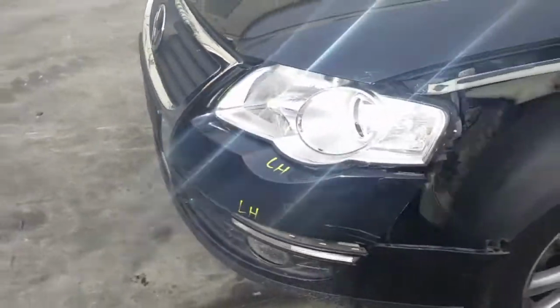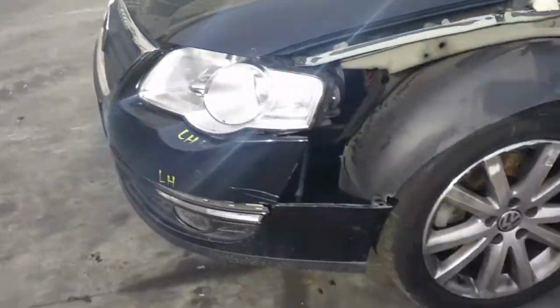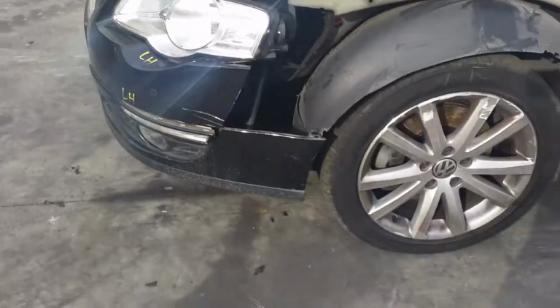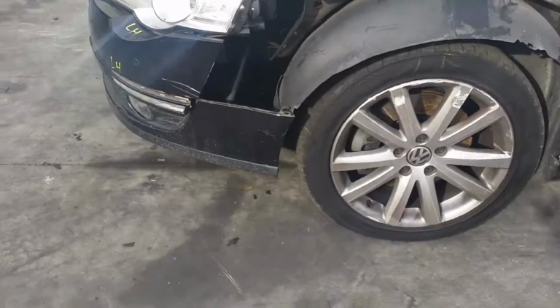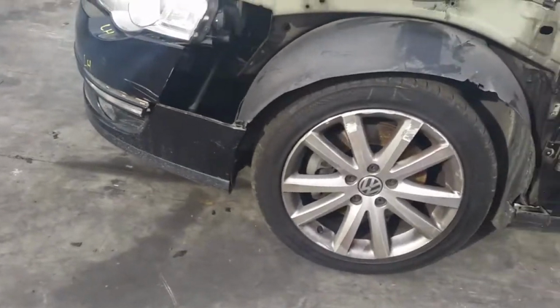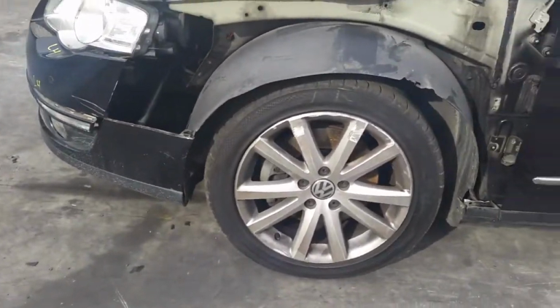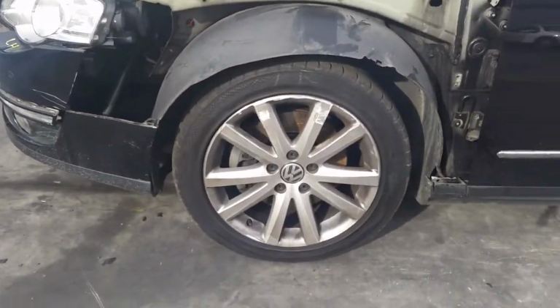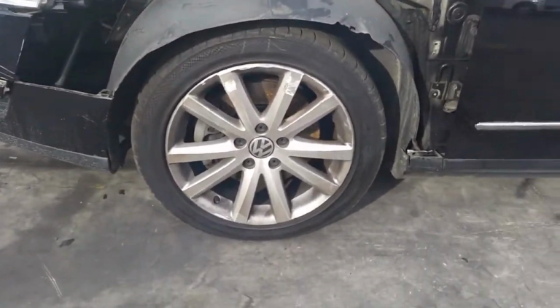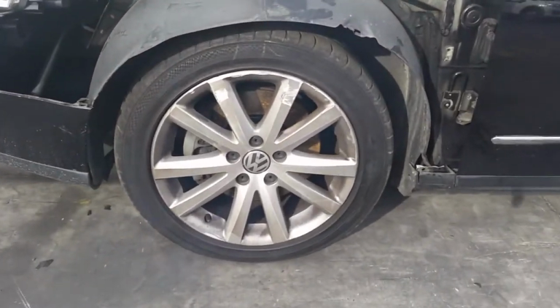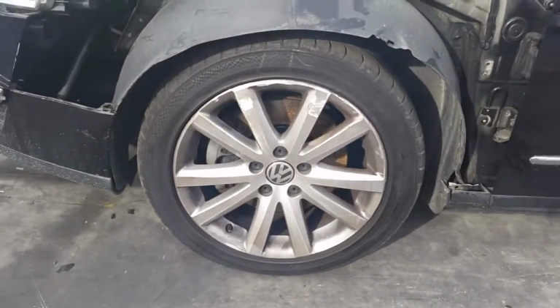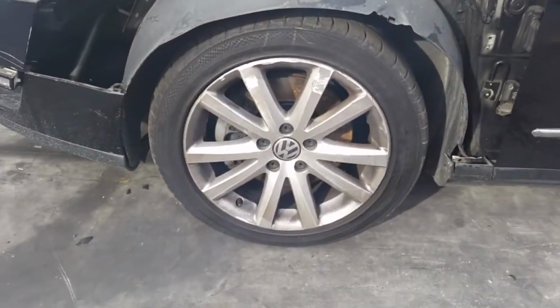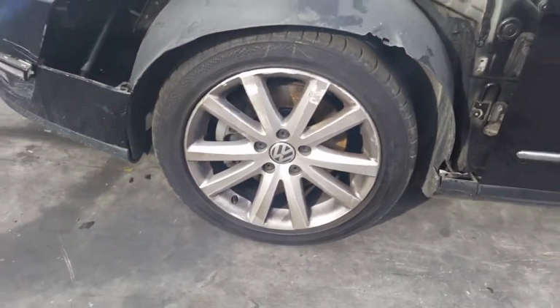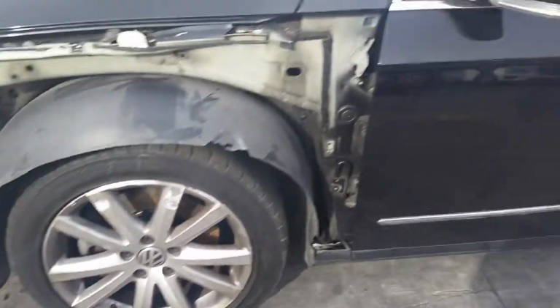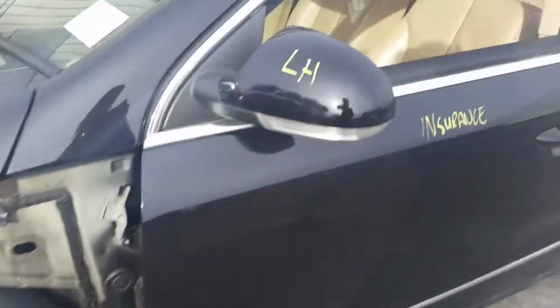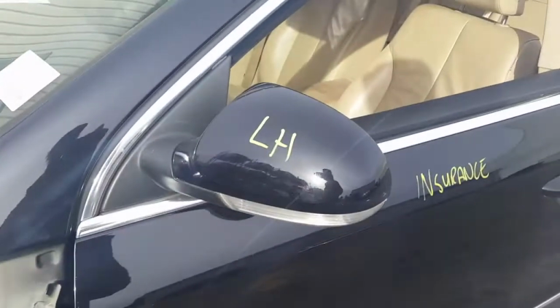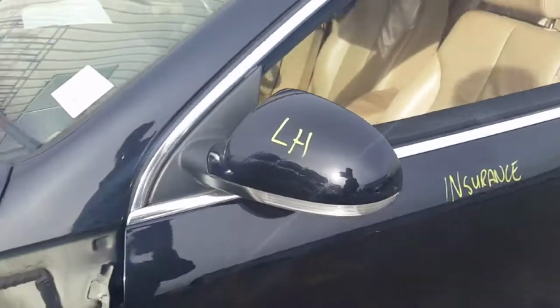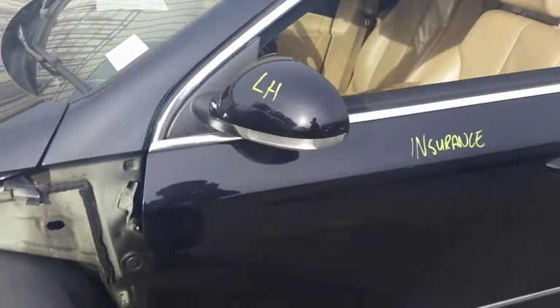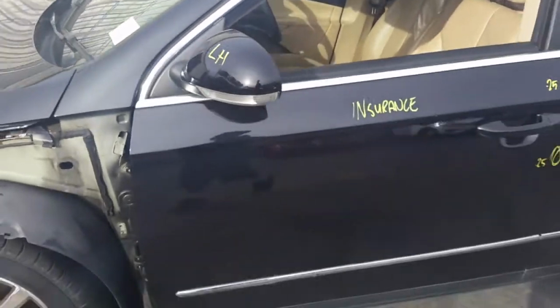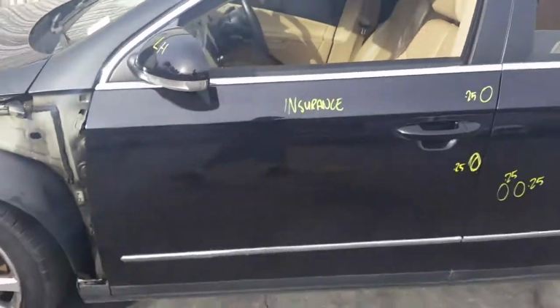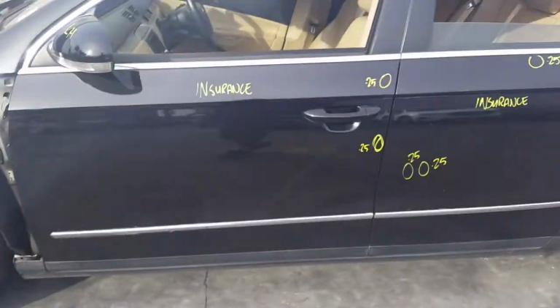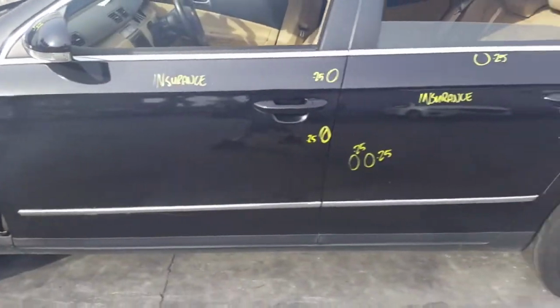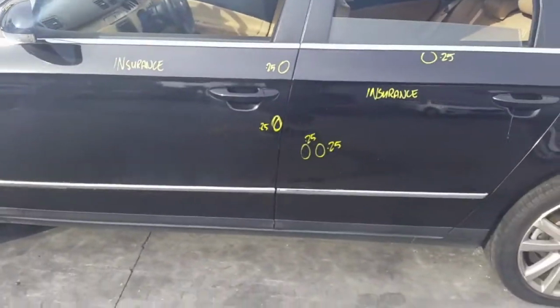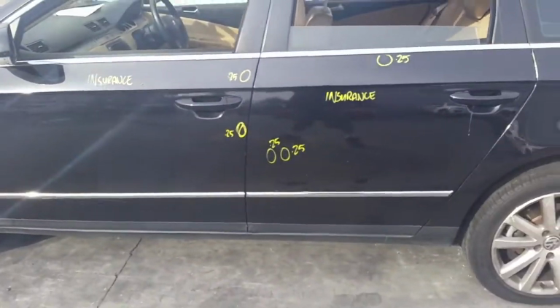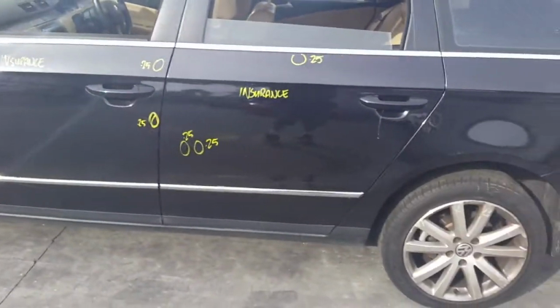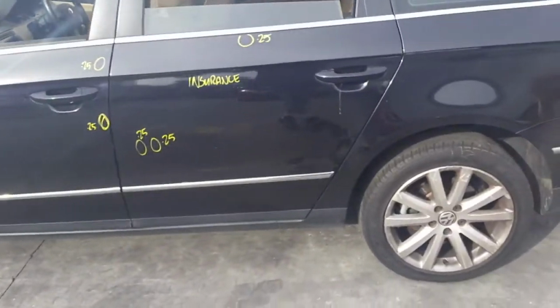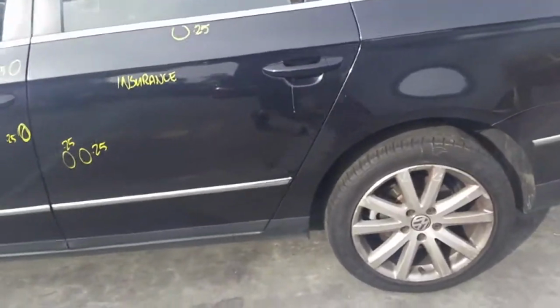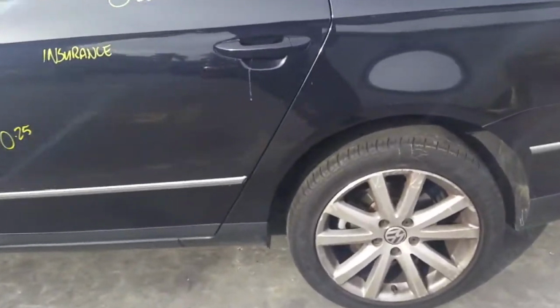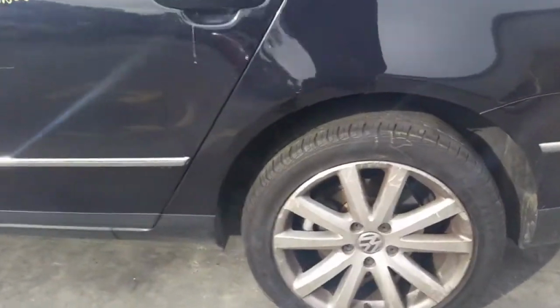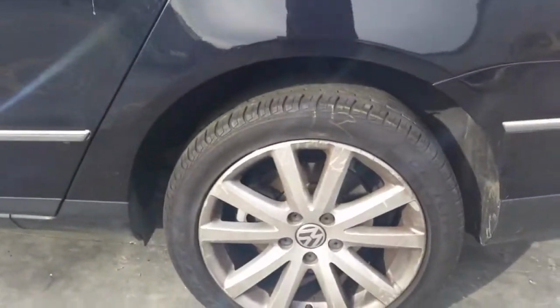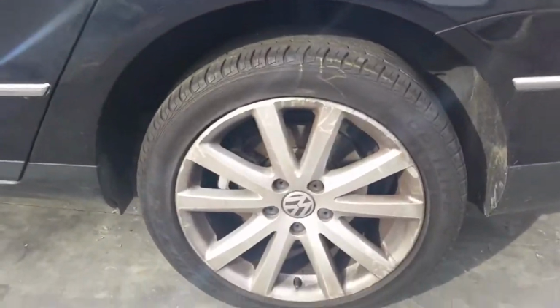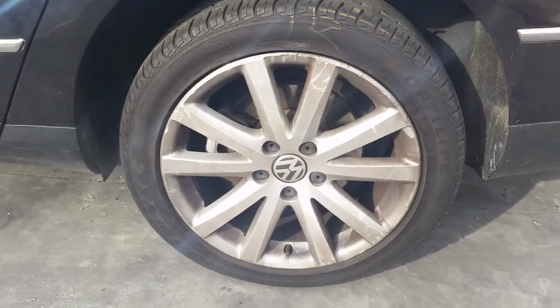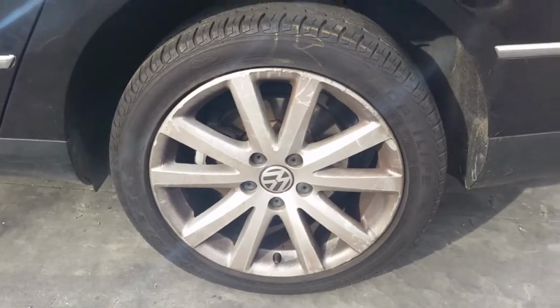This vehicle is fitted with factory 17-inch alloy mags. Left front has a good tyre. We have the left power door mirror. Left front door has two small dents. Left rear door has three small dents. Left rear 17-inch factory alloy mag with a good tyre.